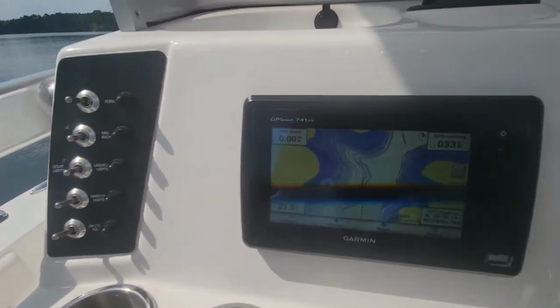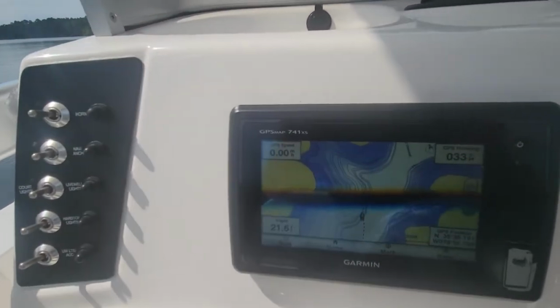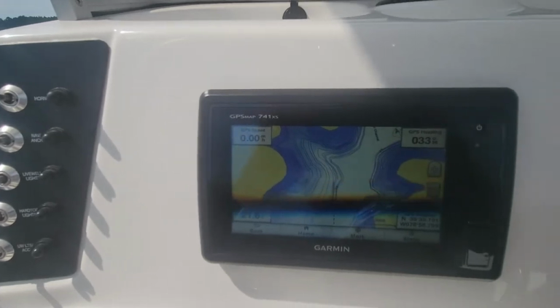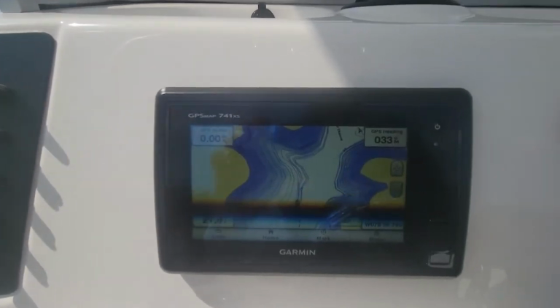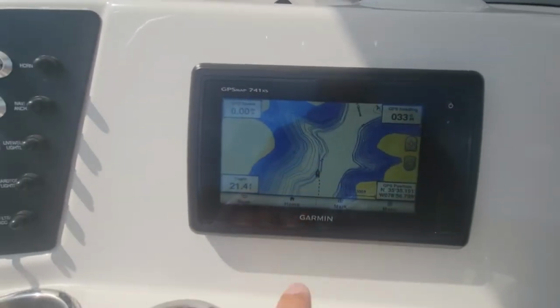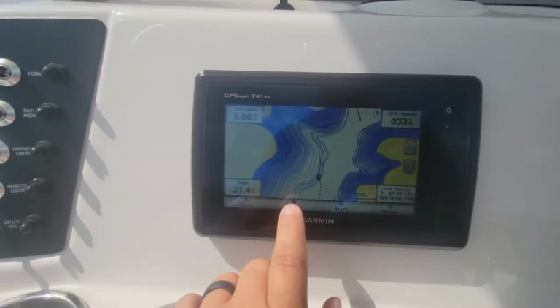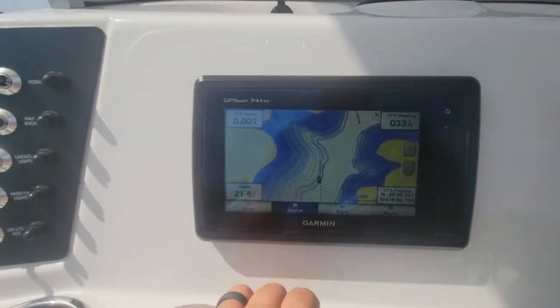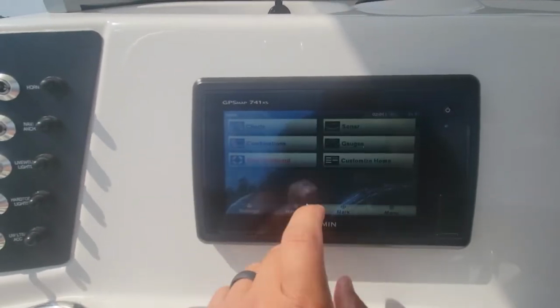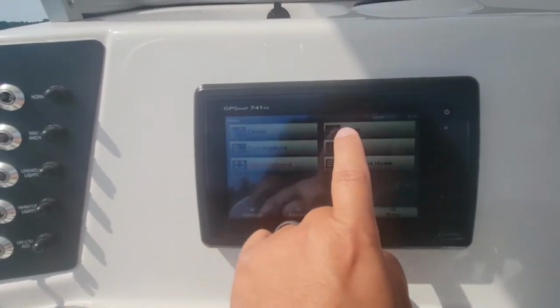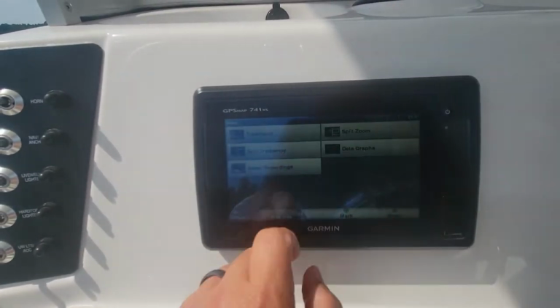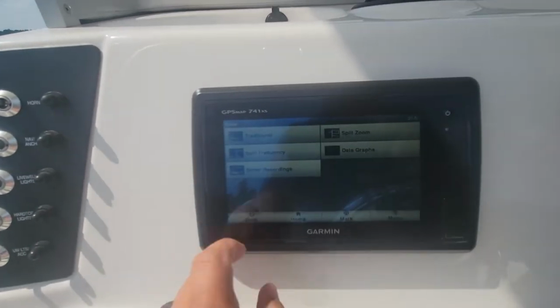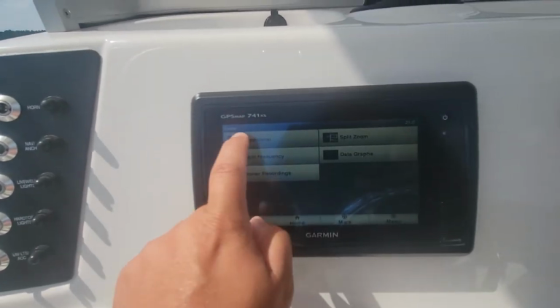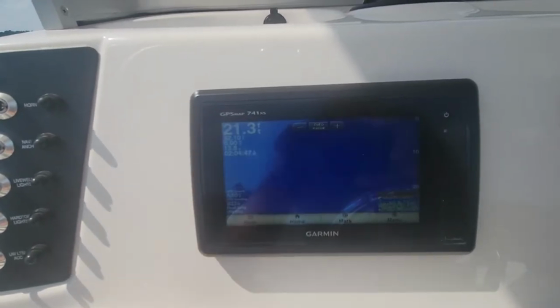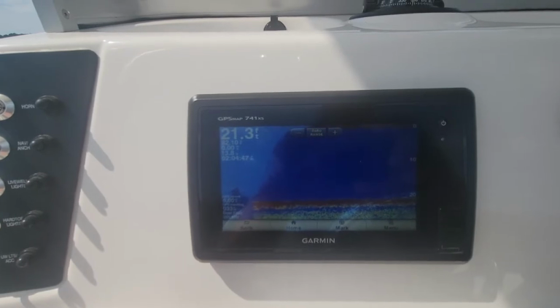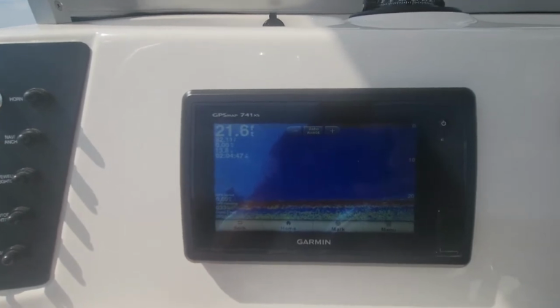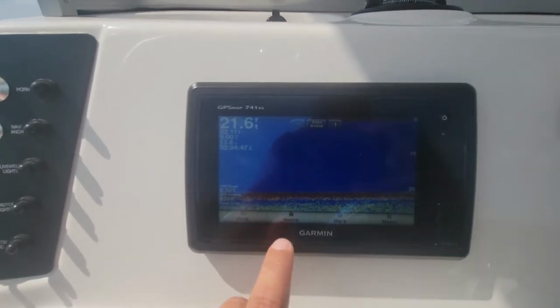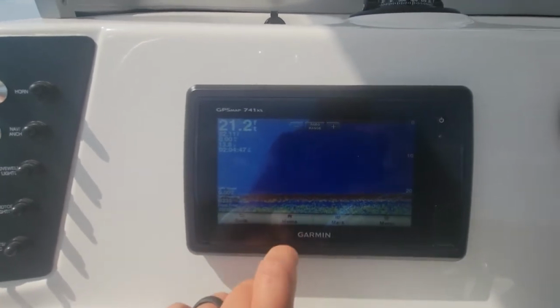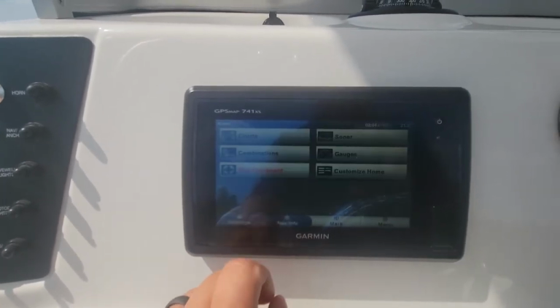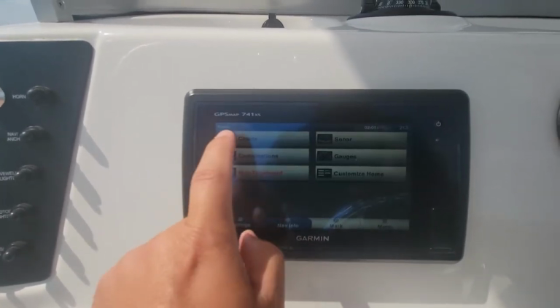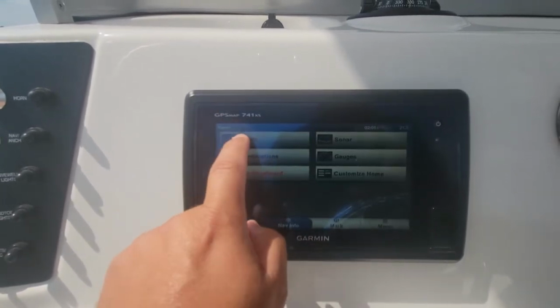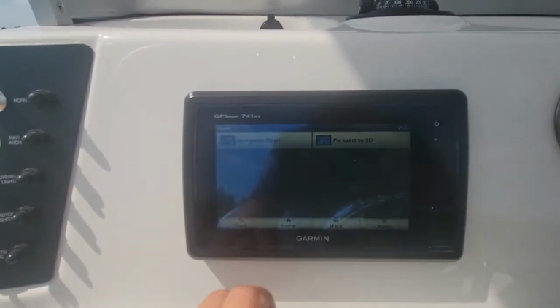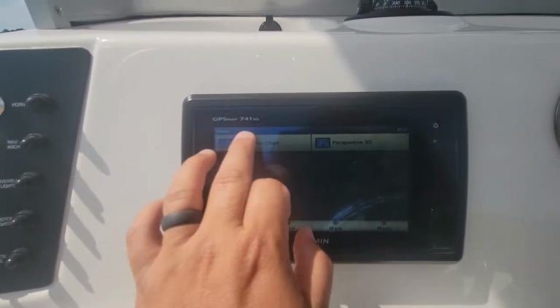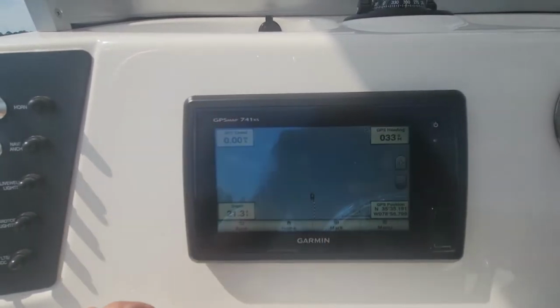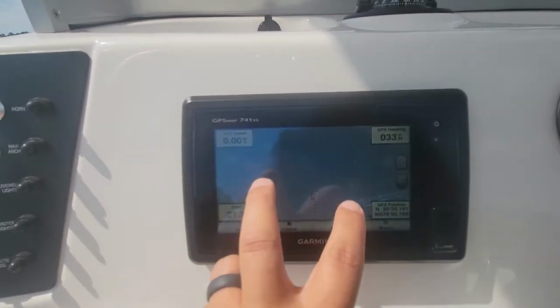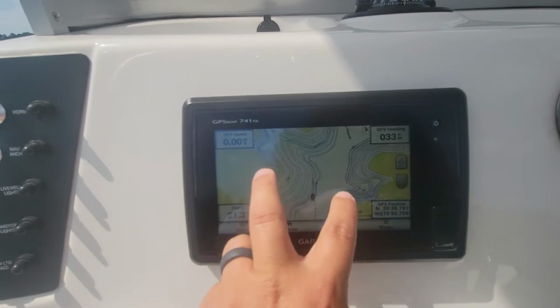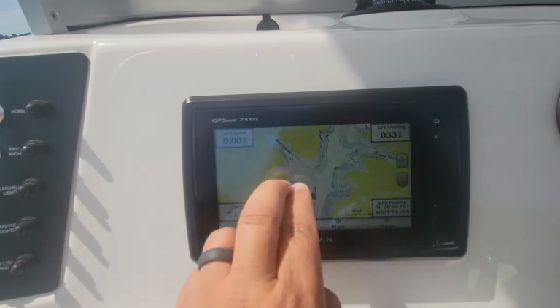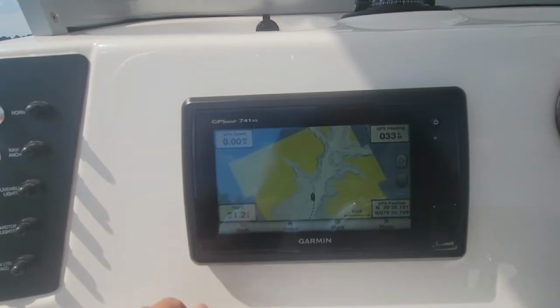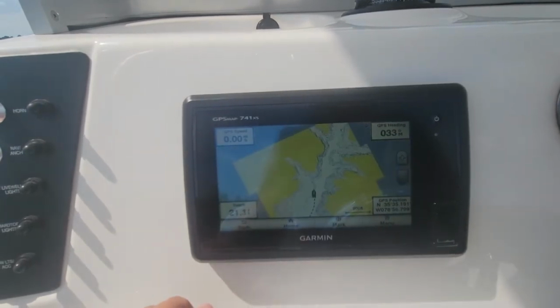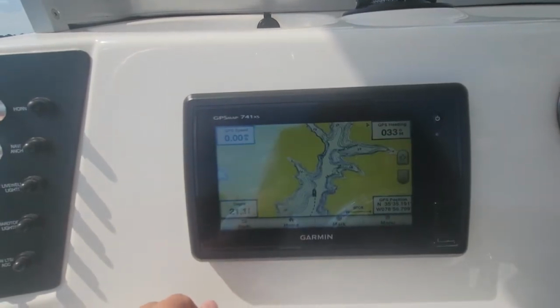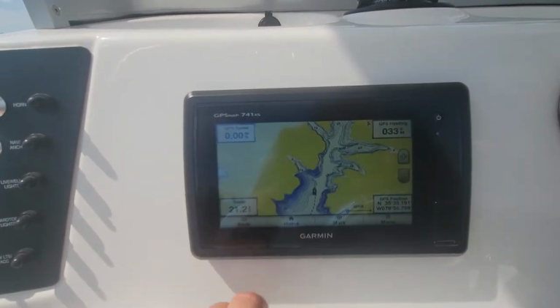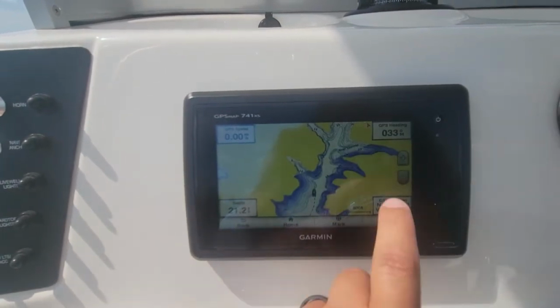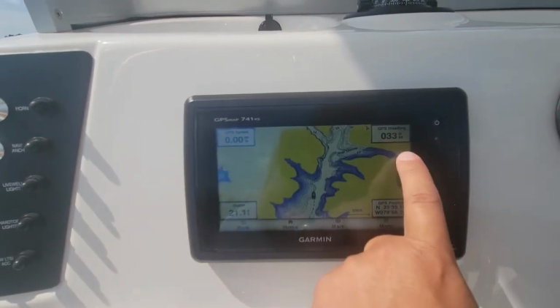Garmin 741 XS — nice touch screen unit. Sonar and charts. This does have a detailed lake chart for our area here.